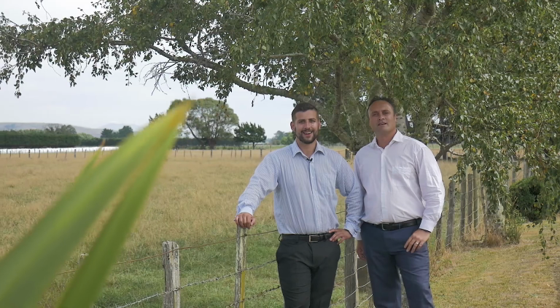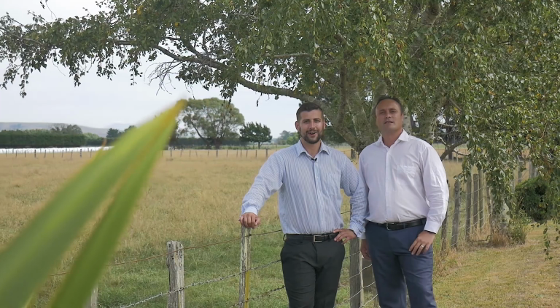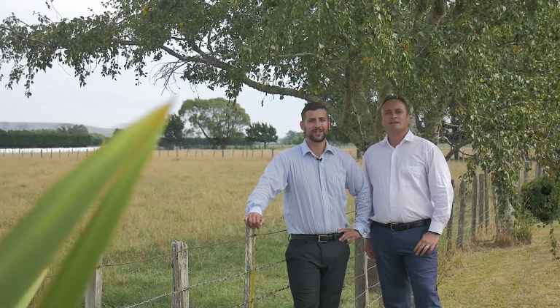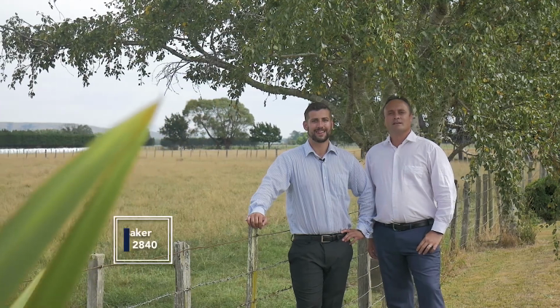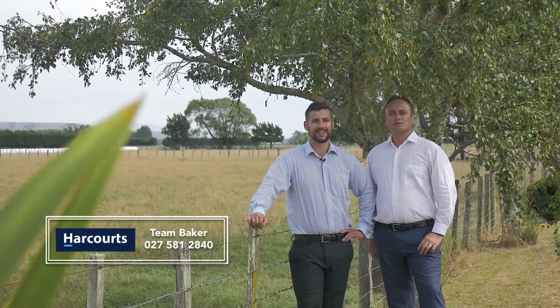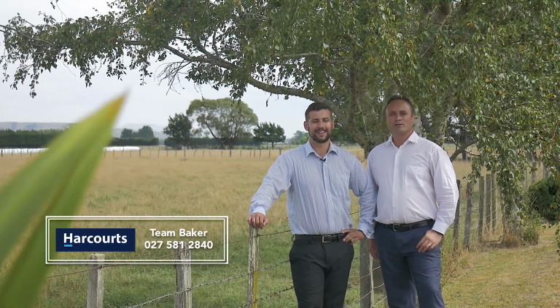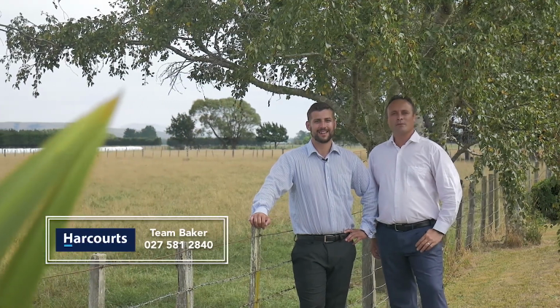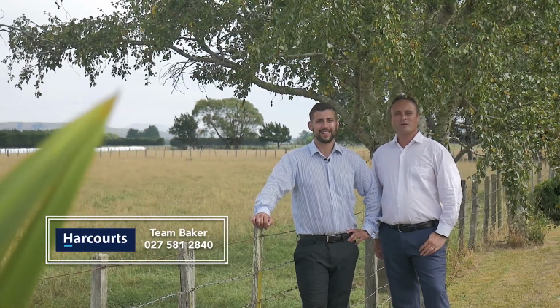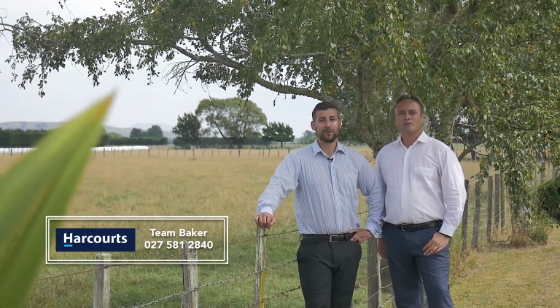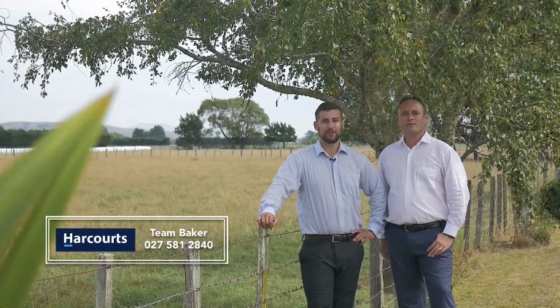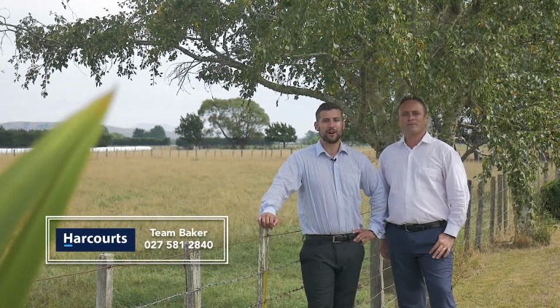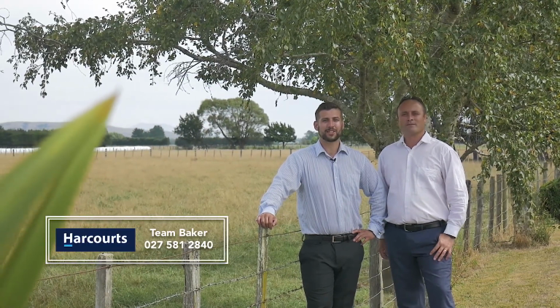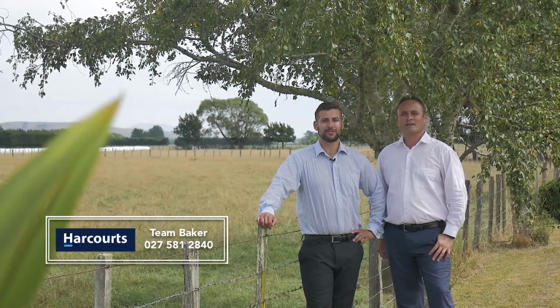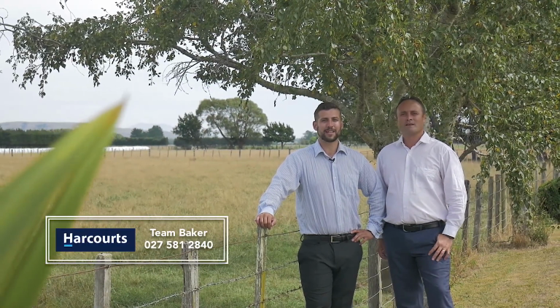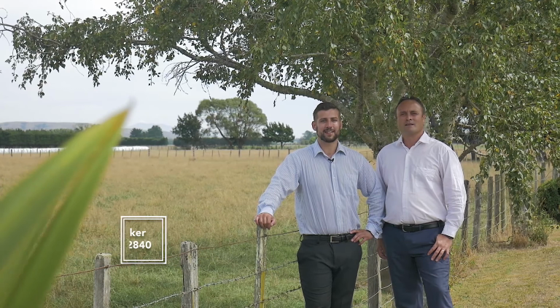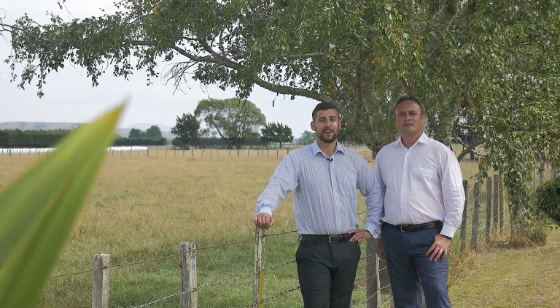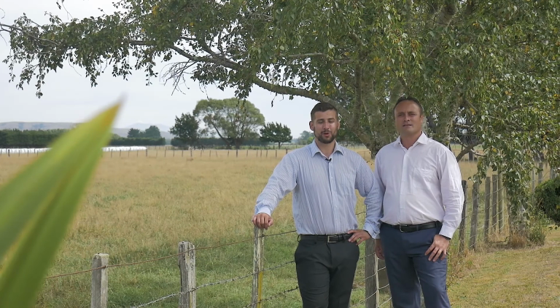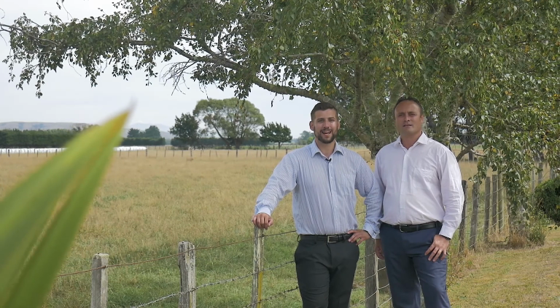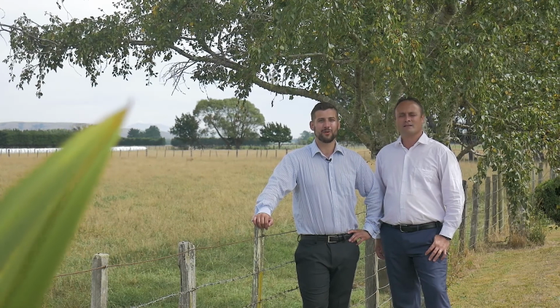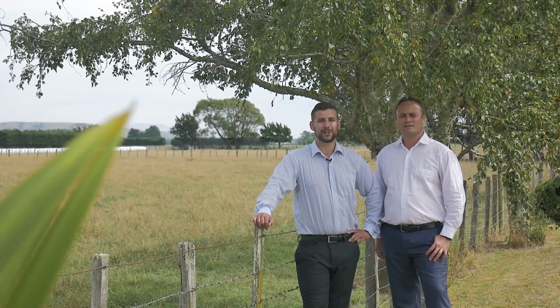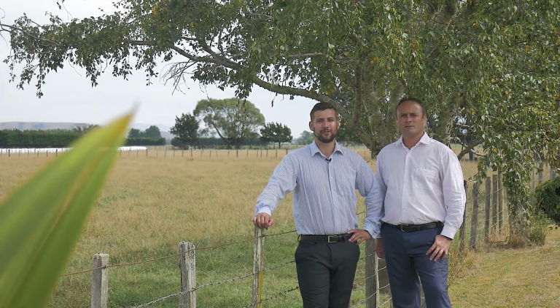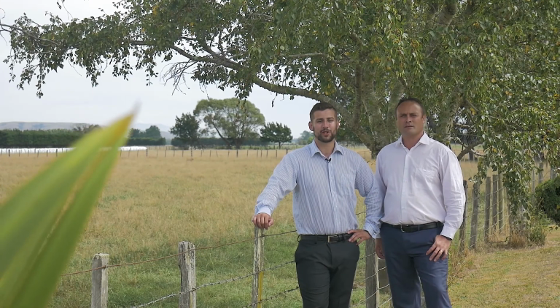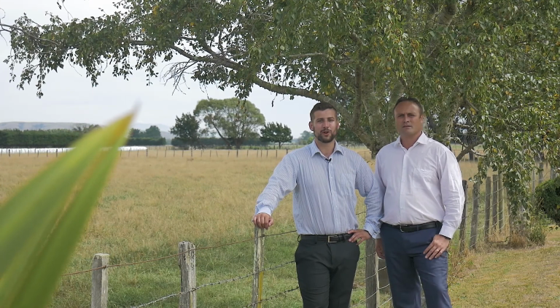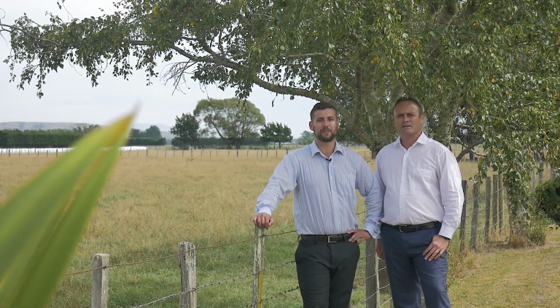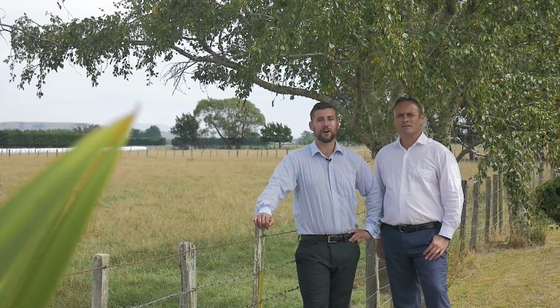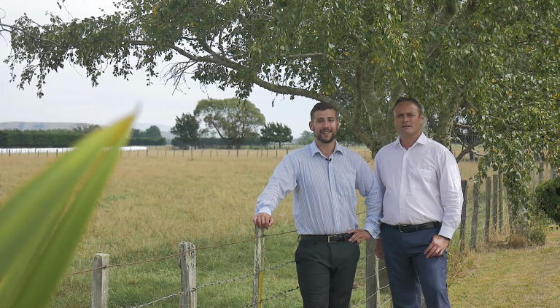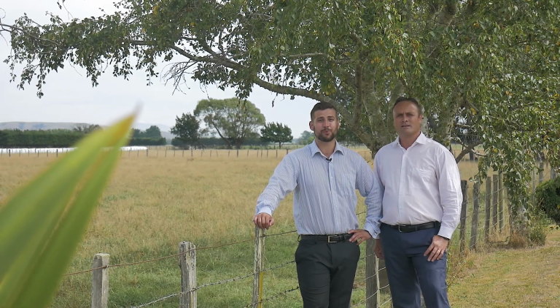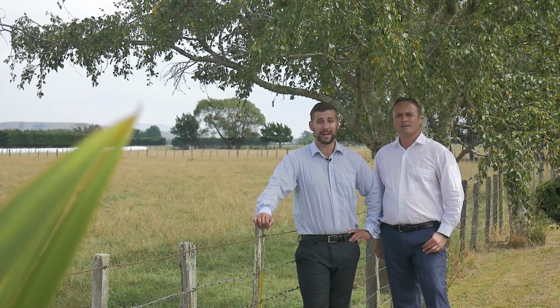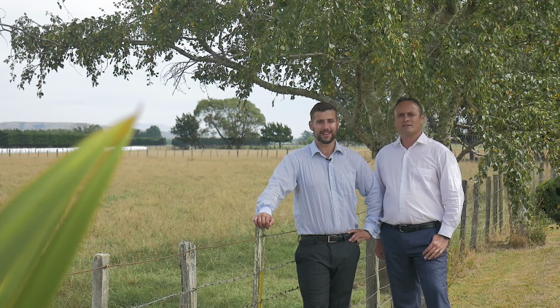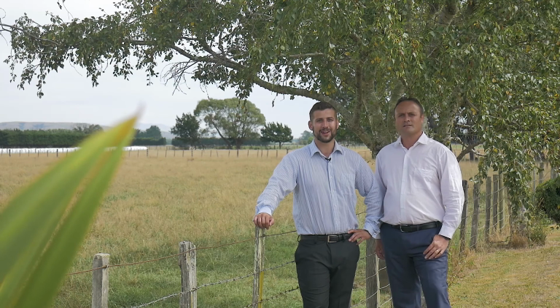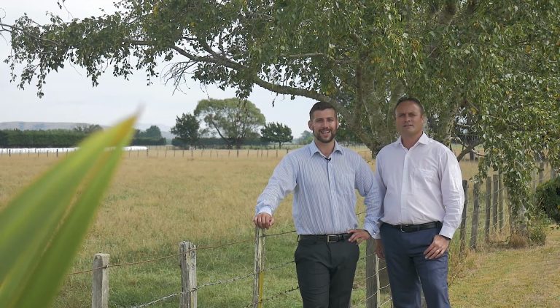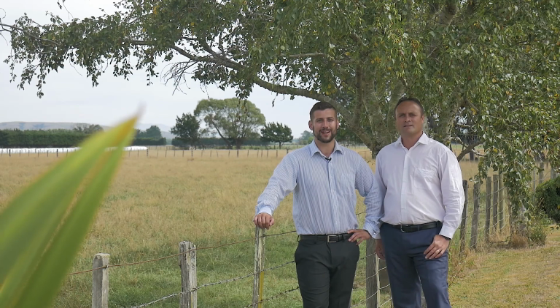Hi, I'm Mitch and I'm Tony from Team Baker. Today we're at 358 Somerset Road in Carterton. This property has it all, featuring a three-bedroom cottage and over five hectares of prime land. Come with us and take a look around.